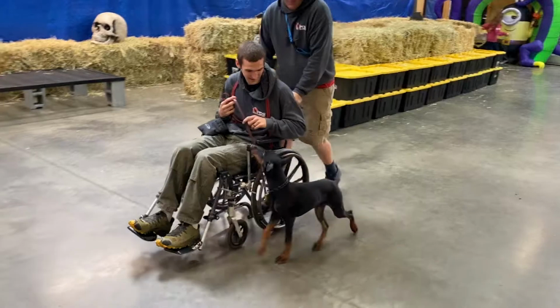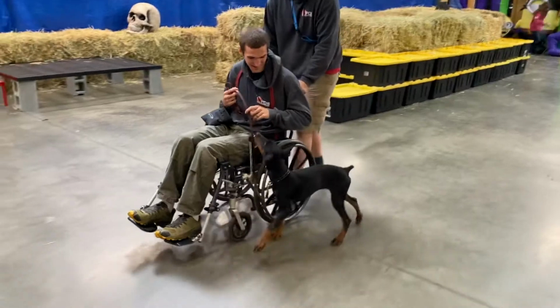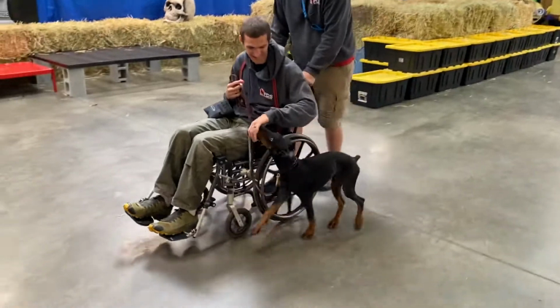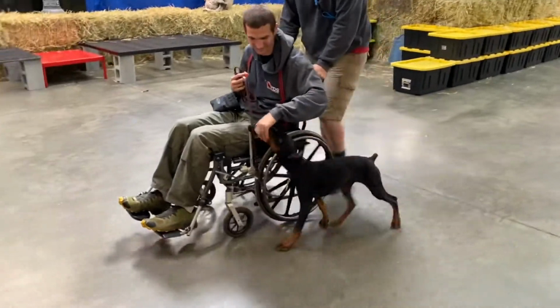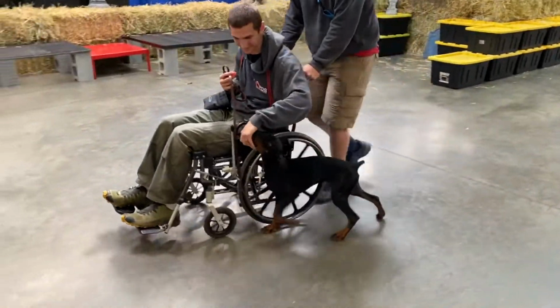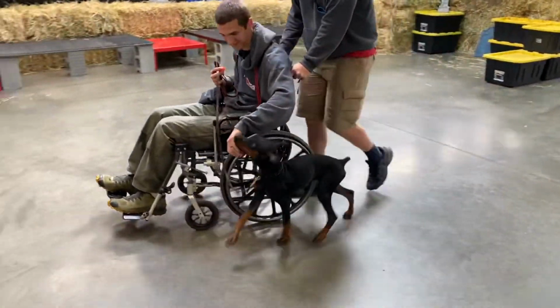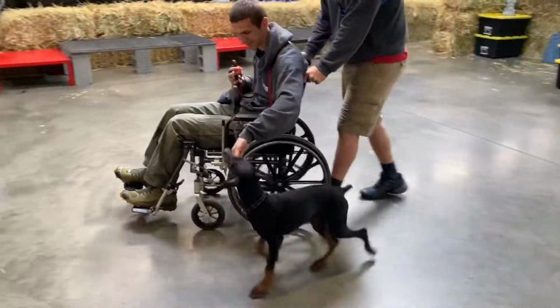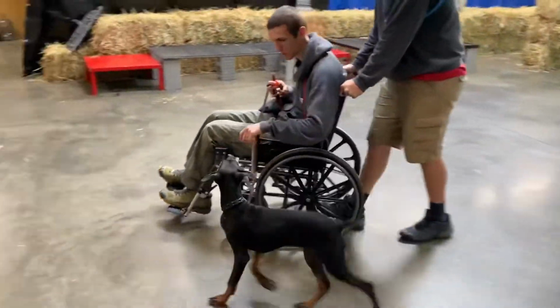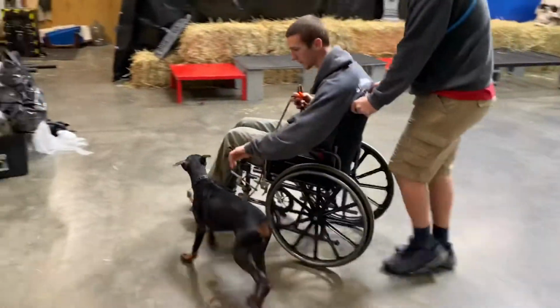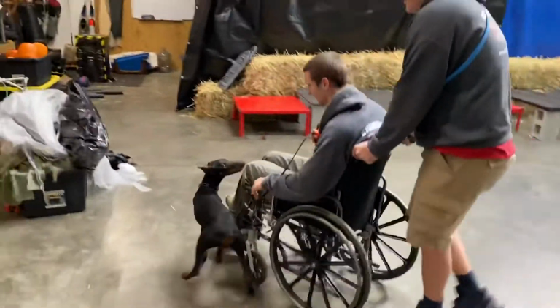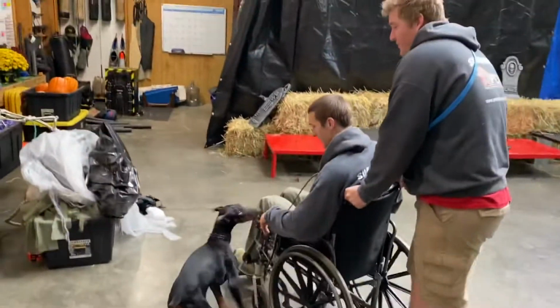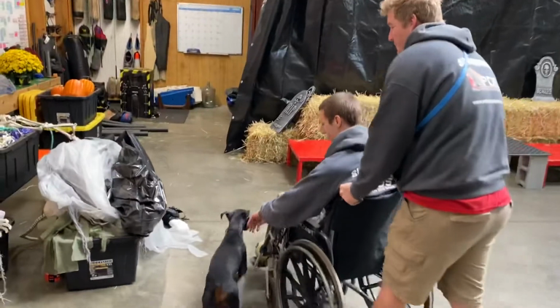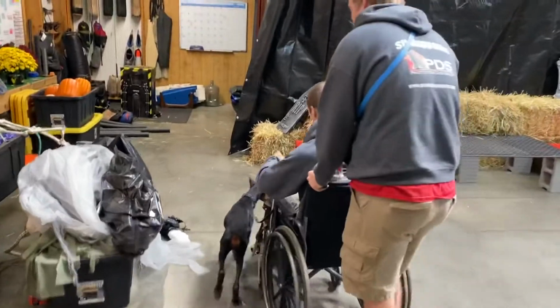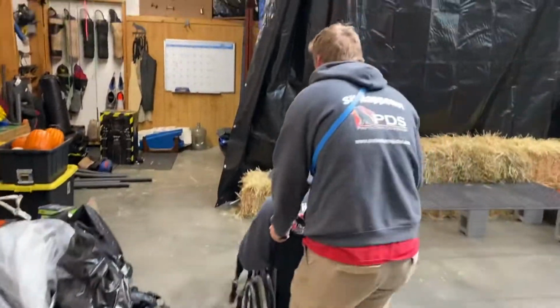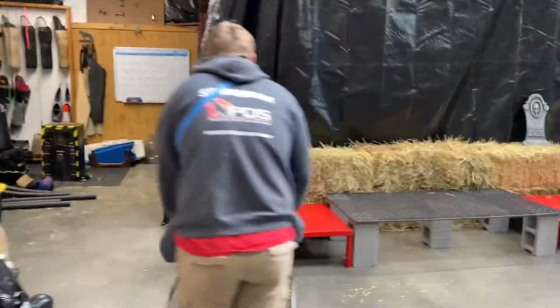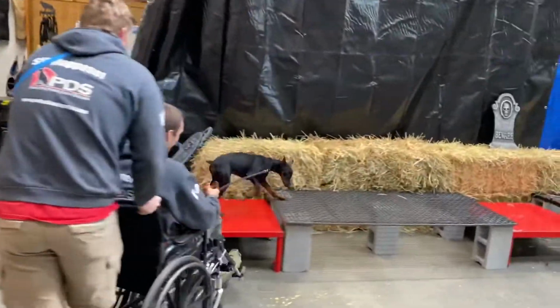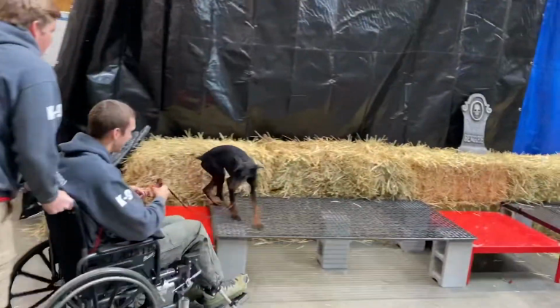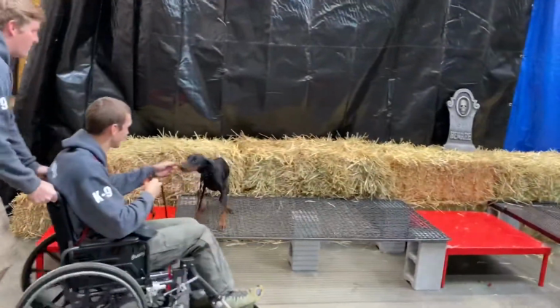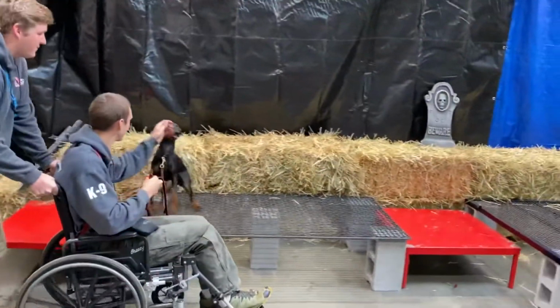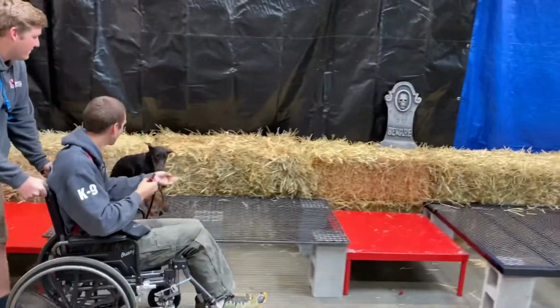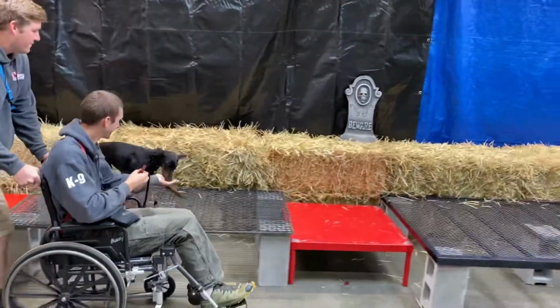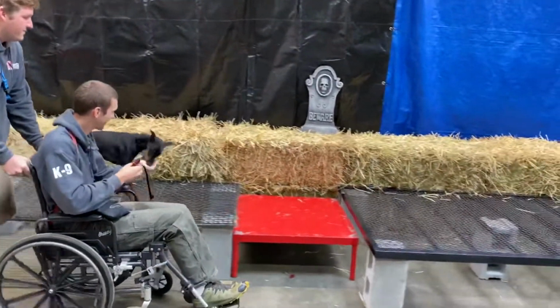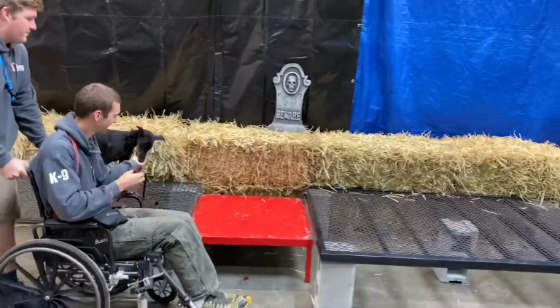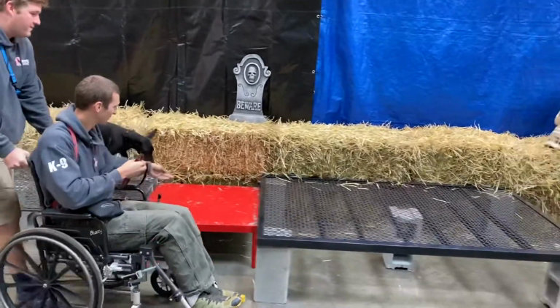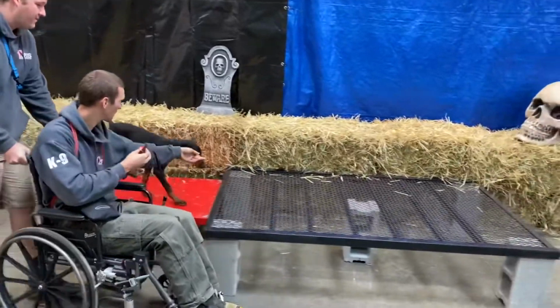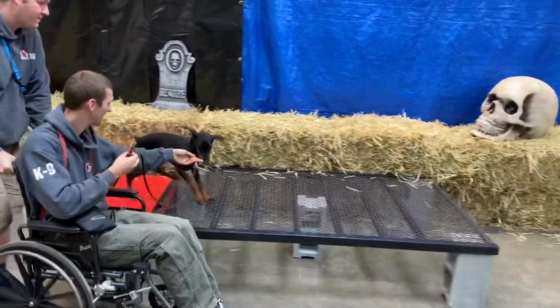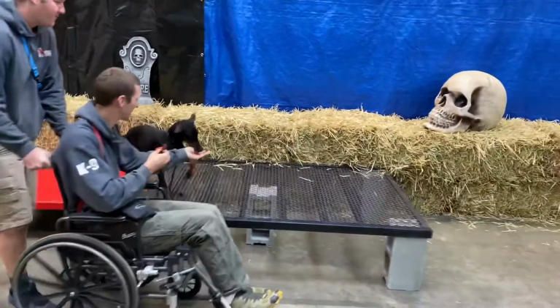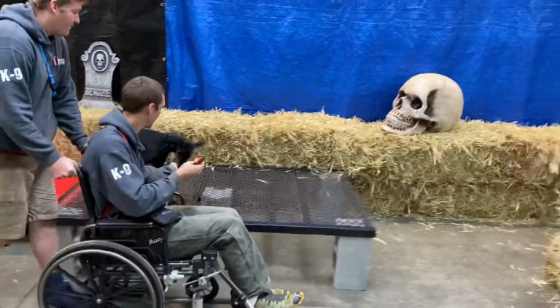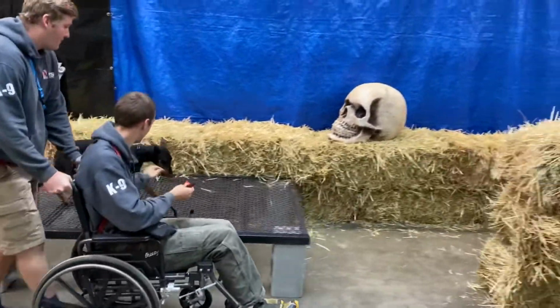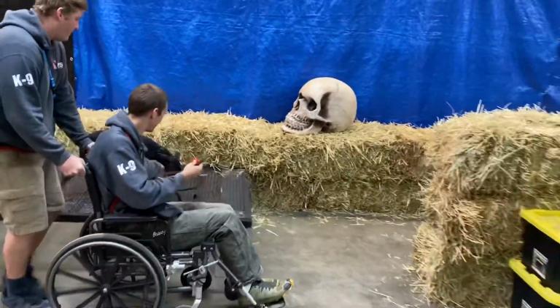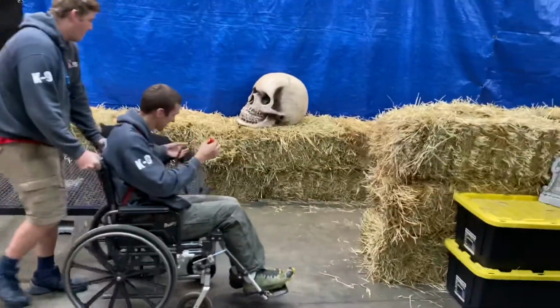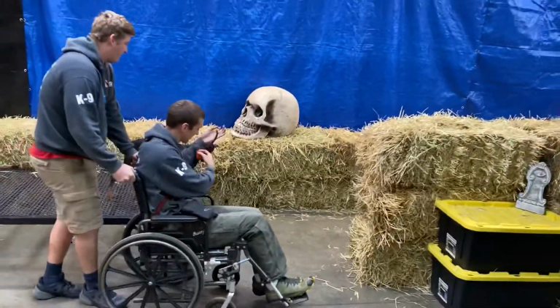Alright folks, here it is. This is Twyla, four and a half month old girl. Ladies and gentlemen, we are in a building full of chaos. This training center is being refitted for an agility course we do annually, the haunted Halloween PDS course.